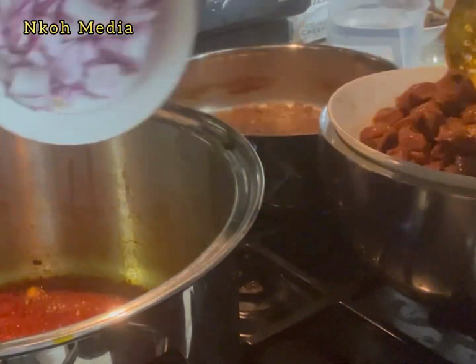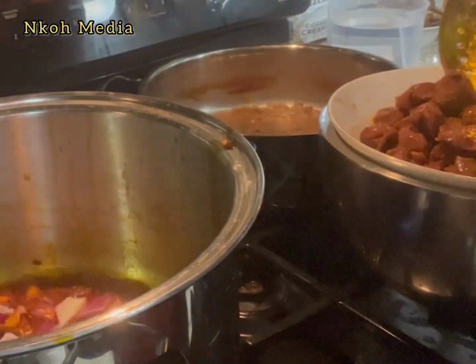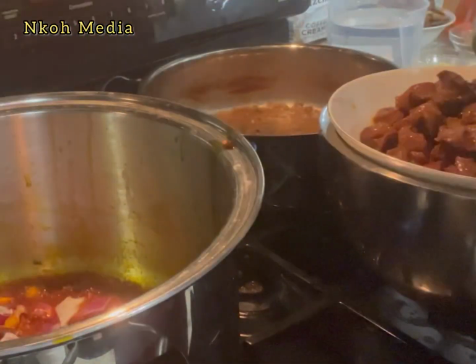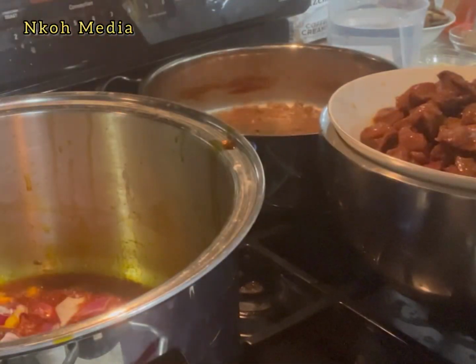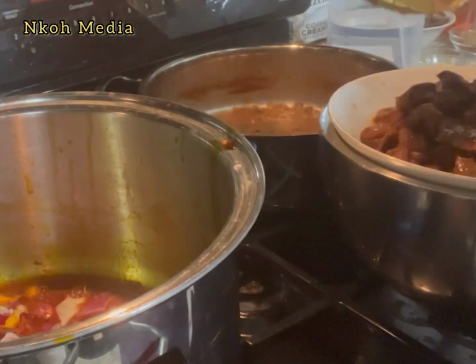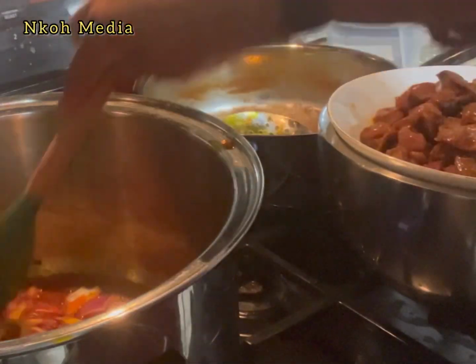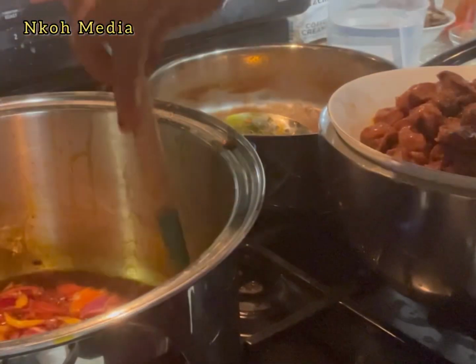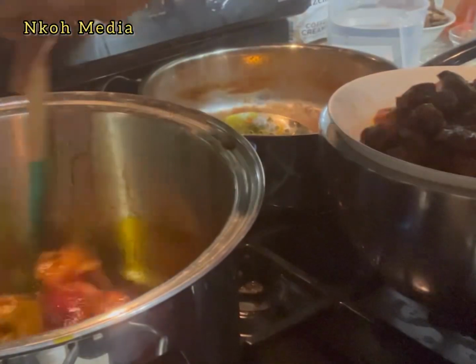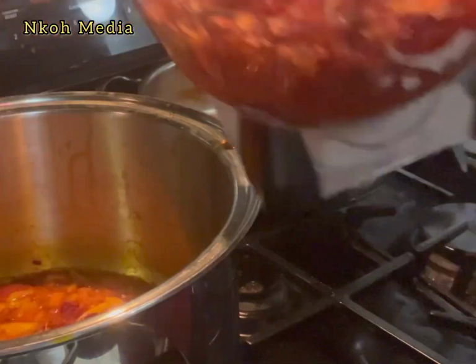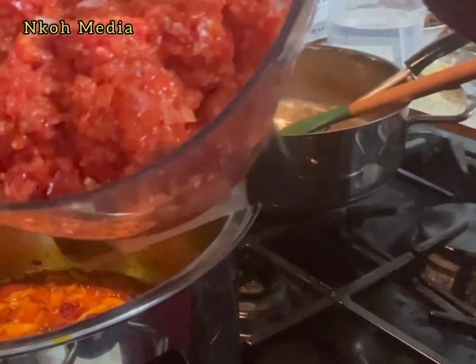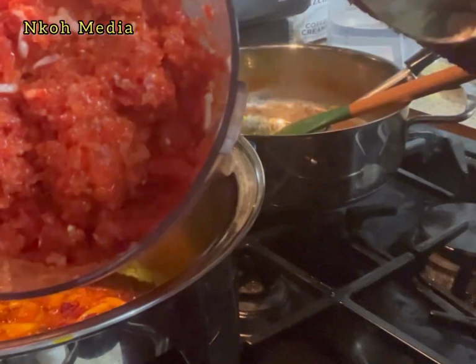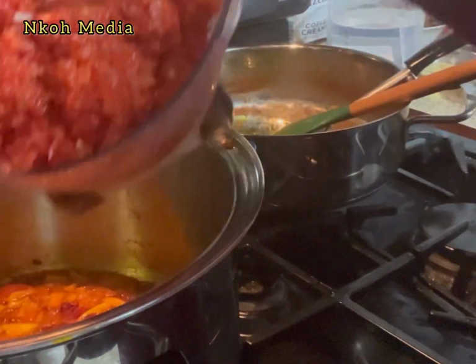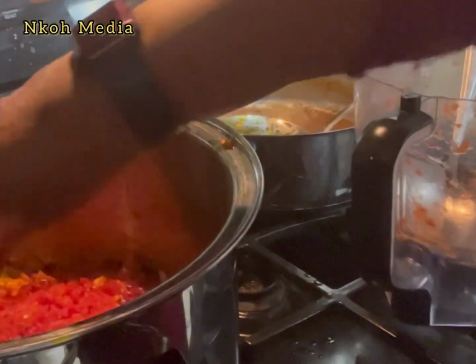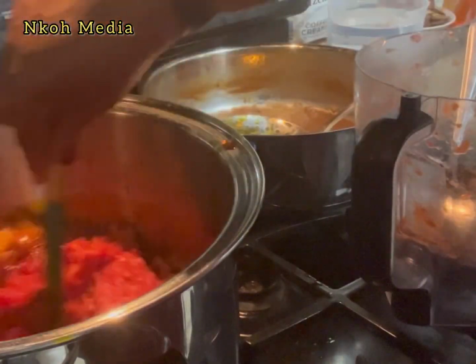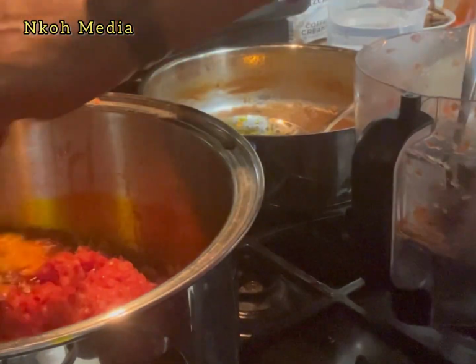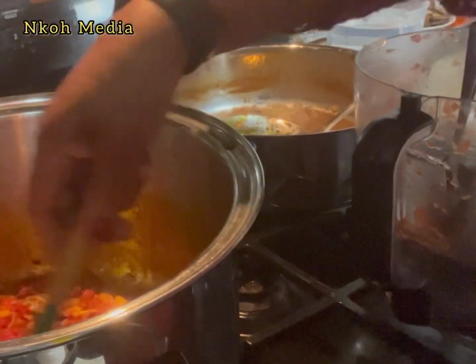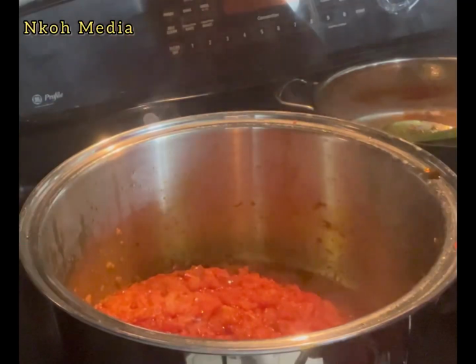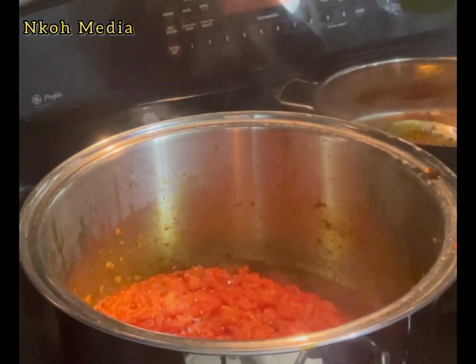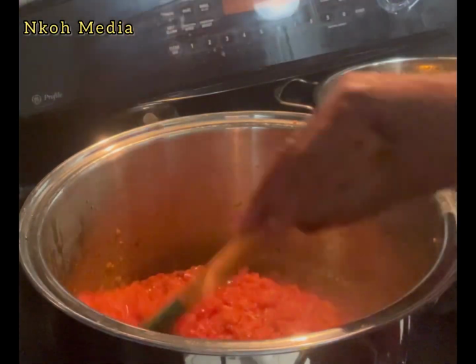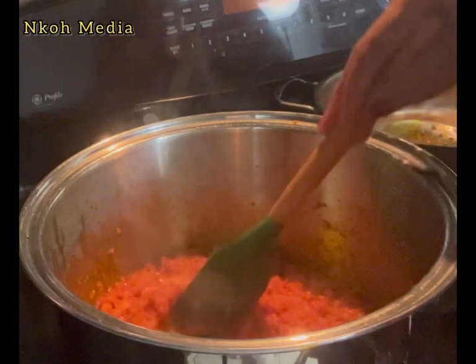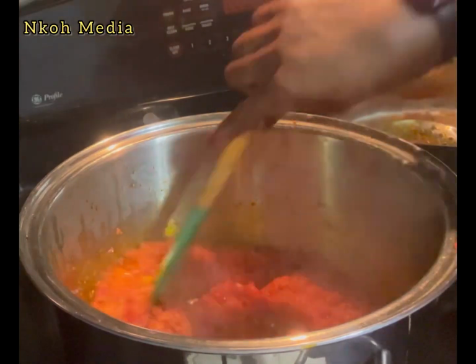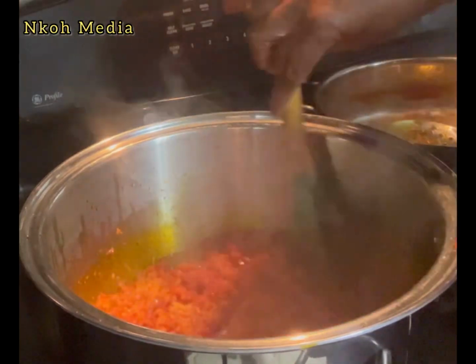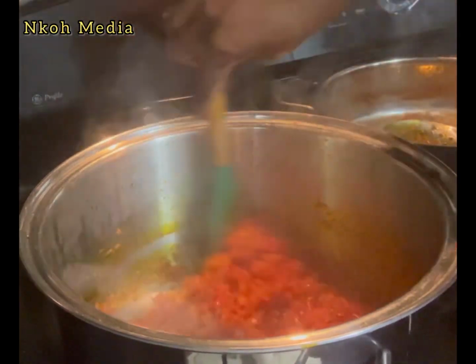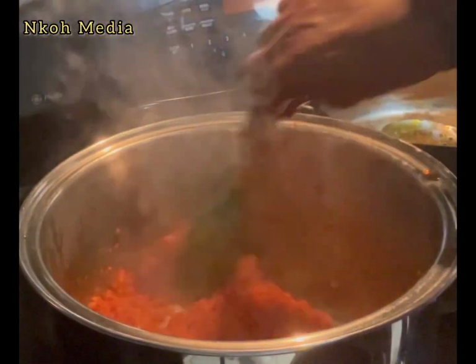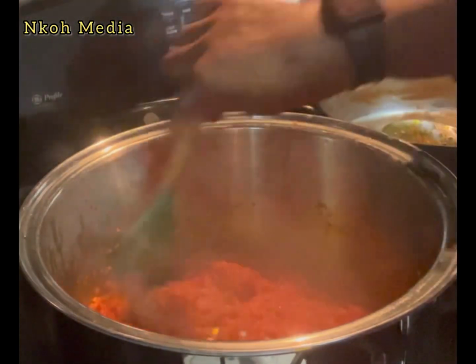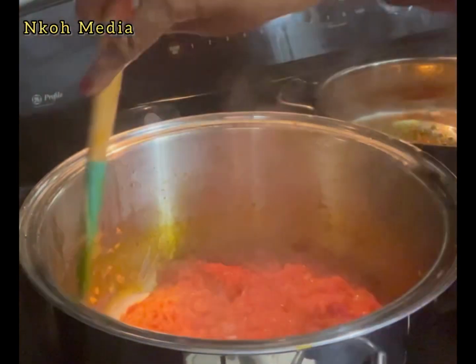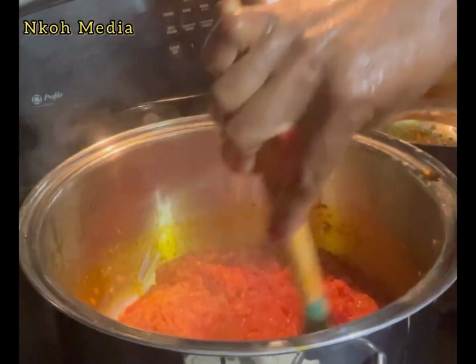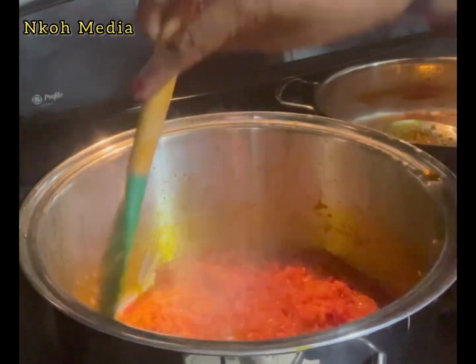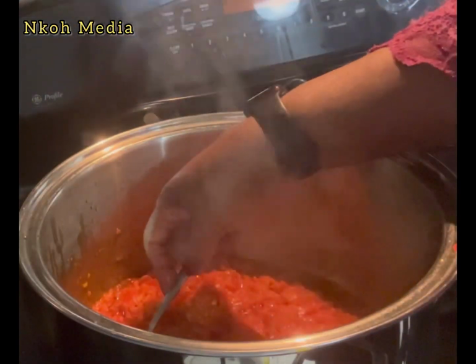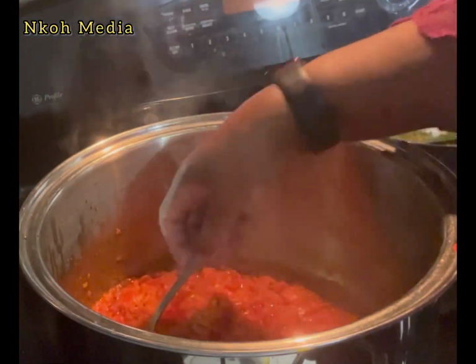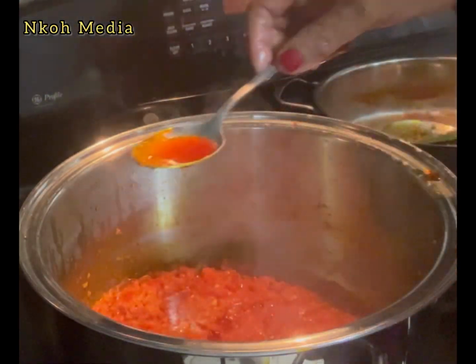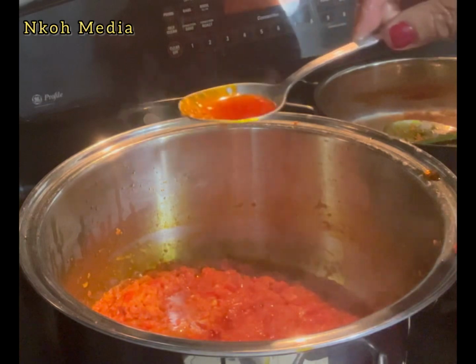In the same pot, sauté chopped onion for about two minutes, then go ahead and add the pepper mix. Cook until oil settles on top — that's an indication that it is well cooked.